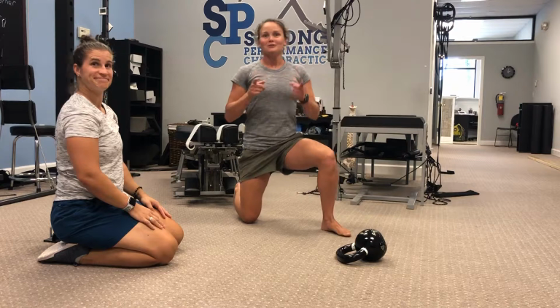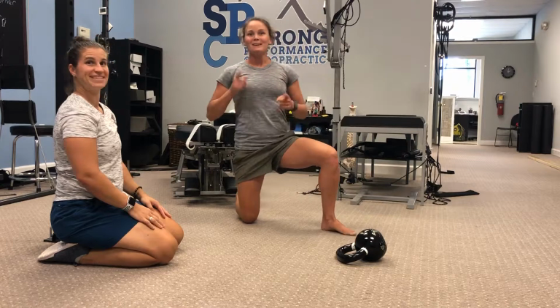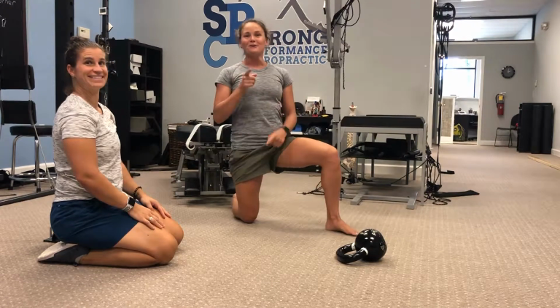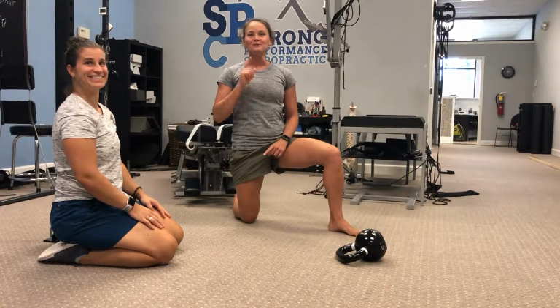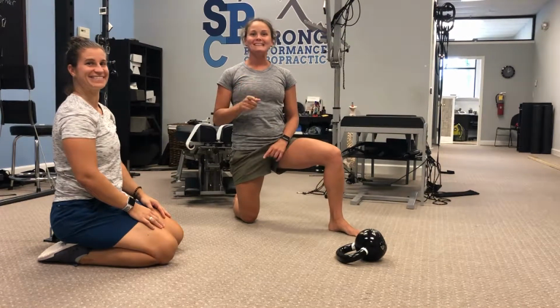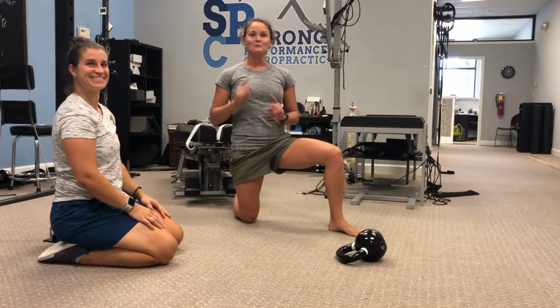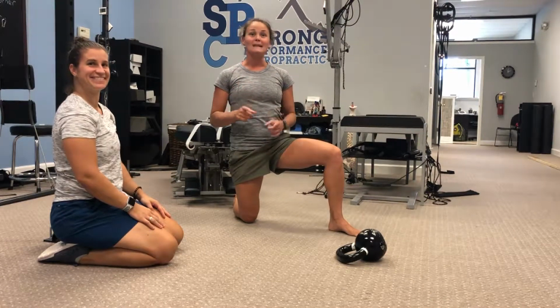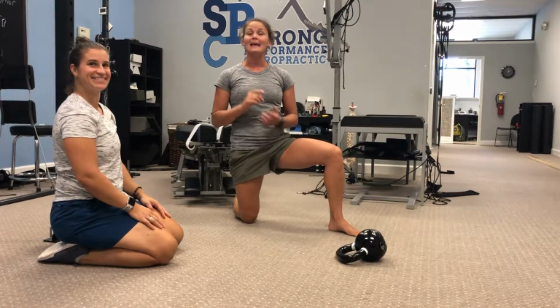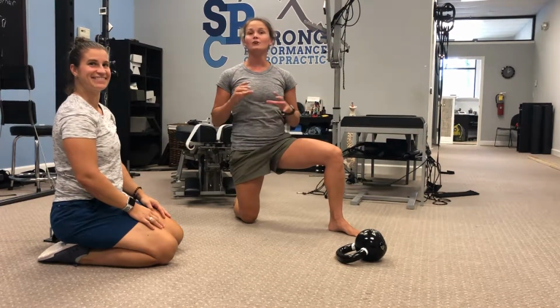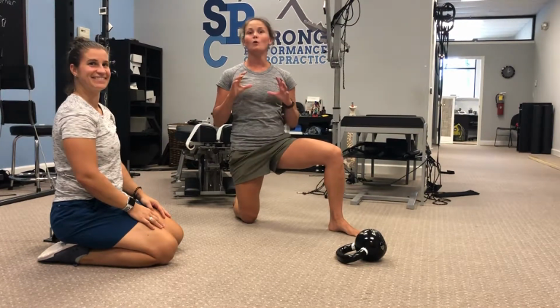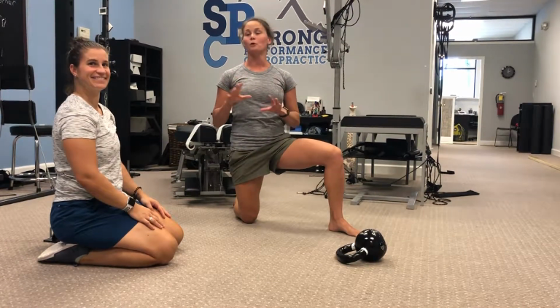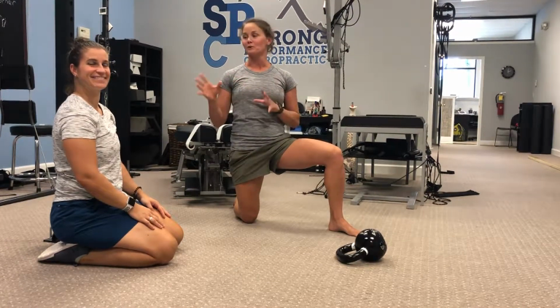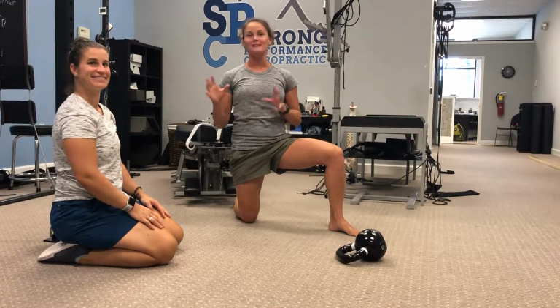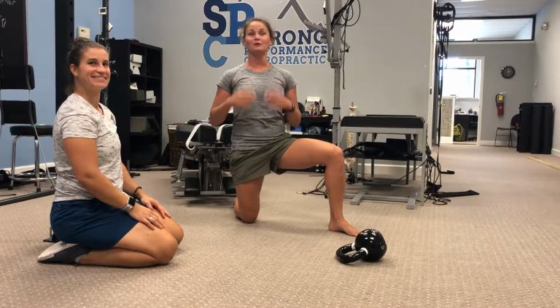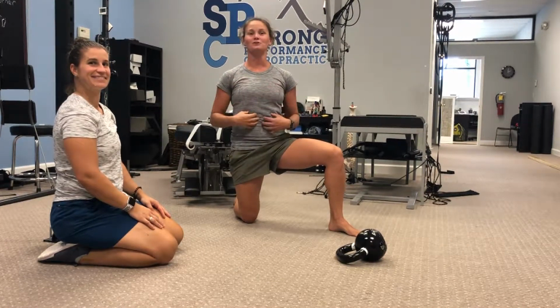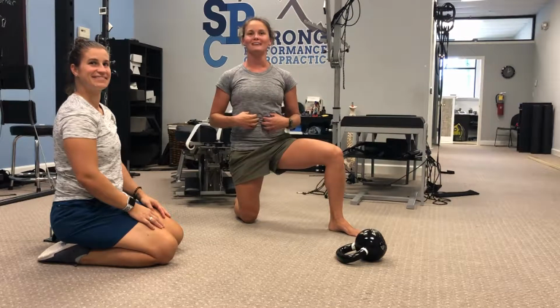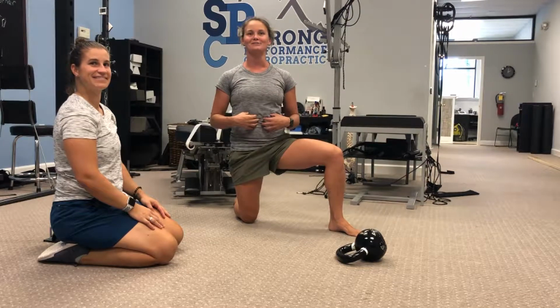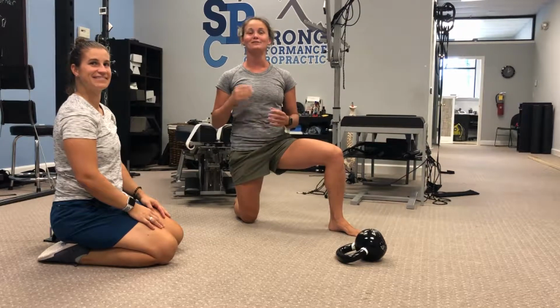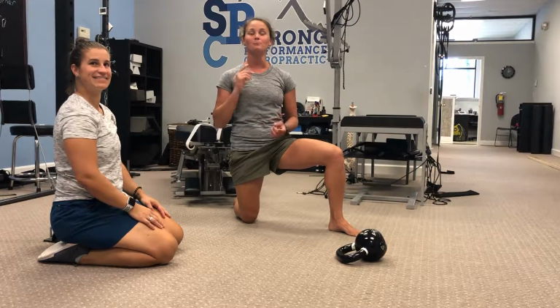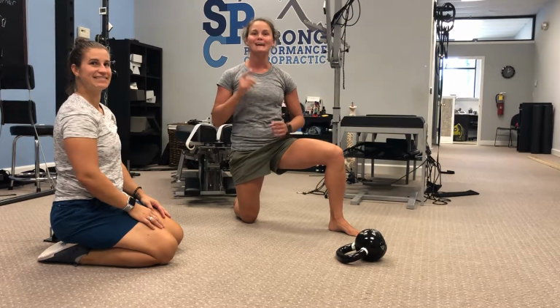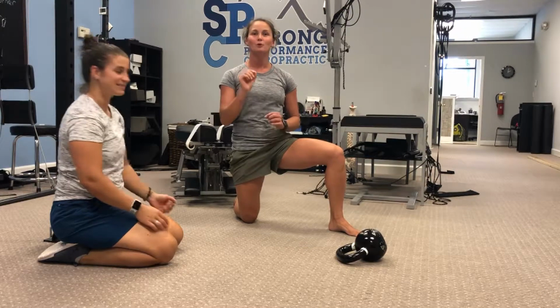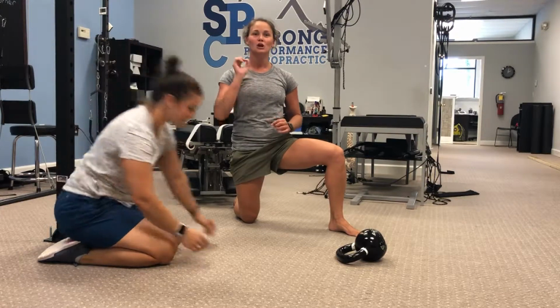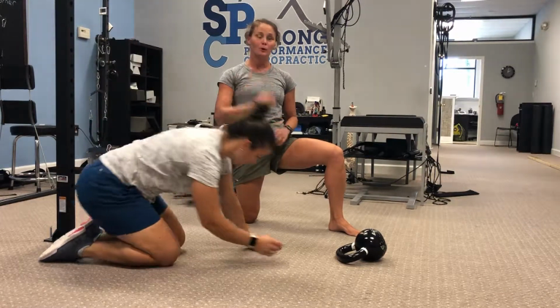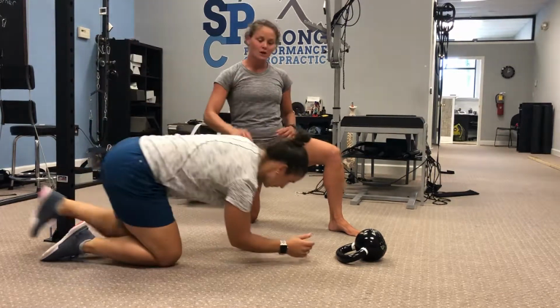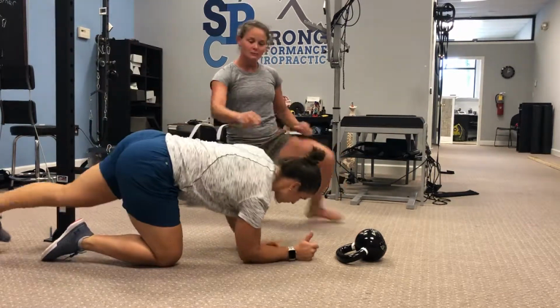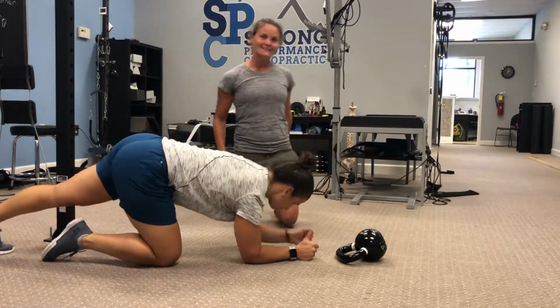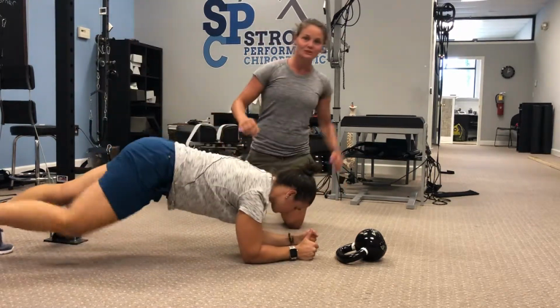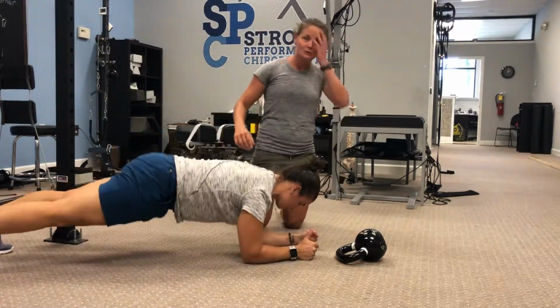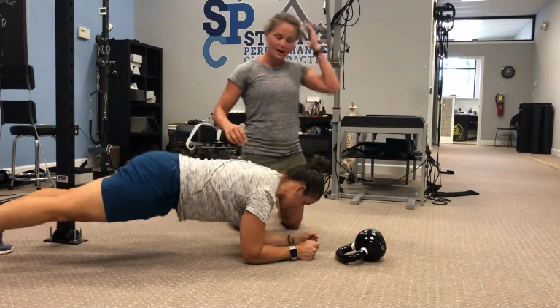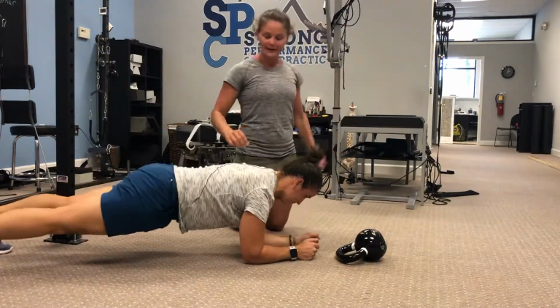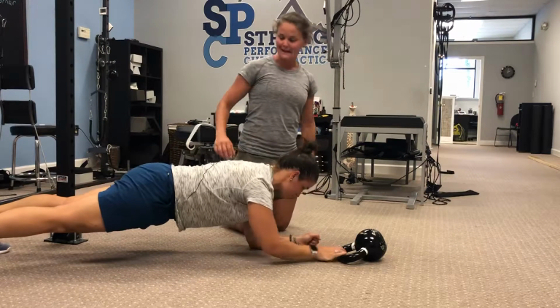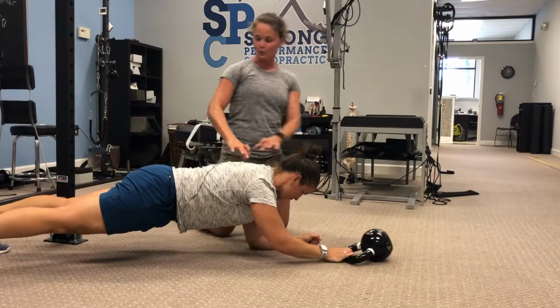Dr. P, Functional Fitness Friday. Today we're going to go over one of our favorite core strengthening exercises called the Plank Push Pull. Dr. Metten's here to provide an example for us.